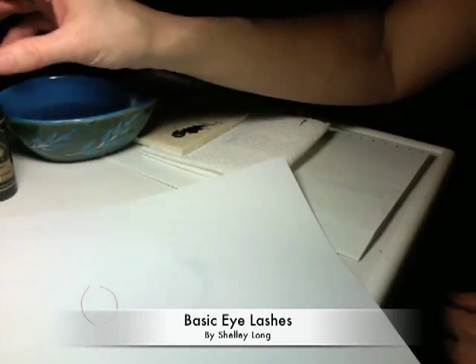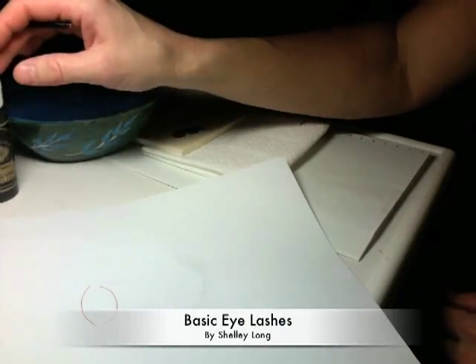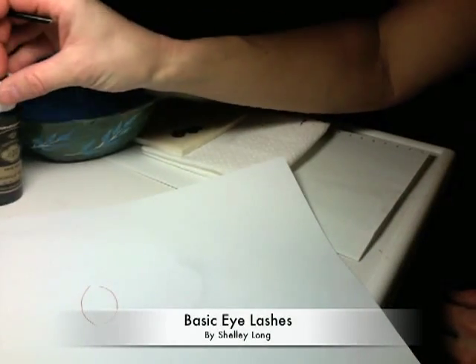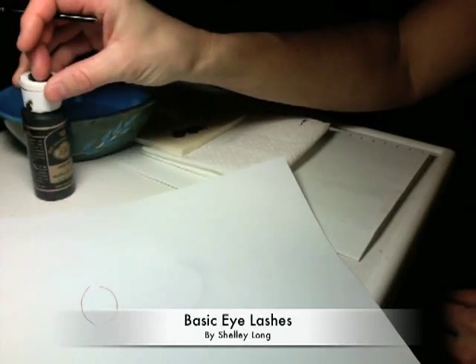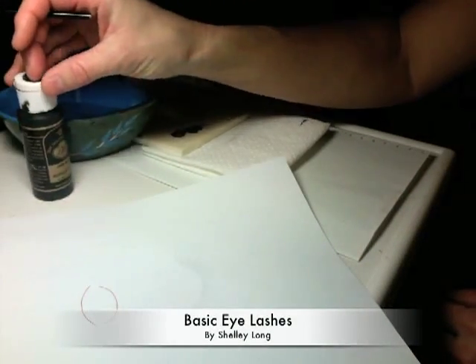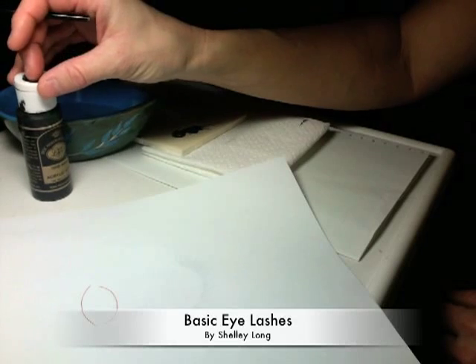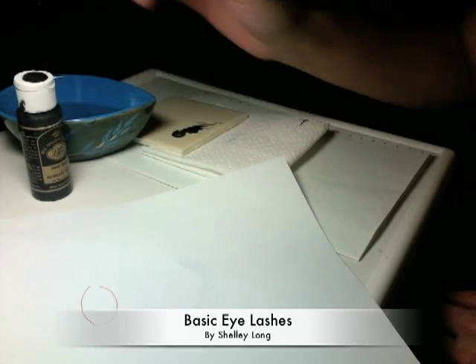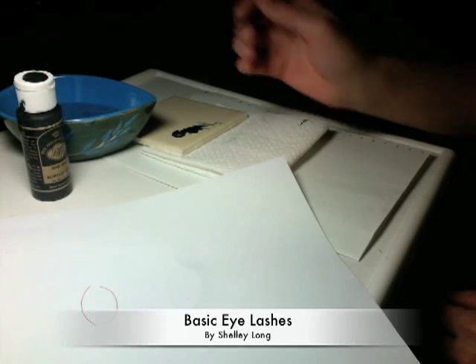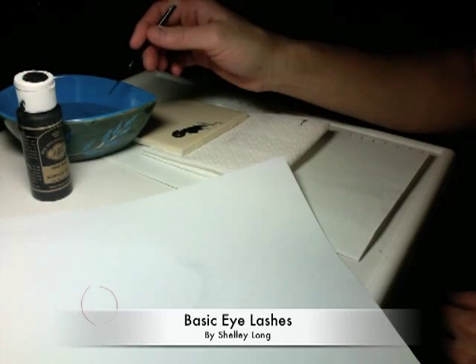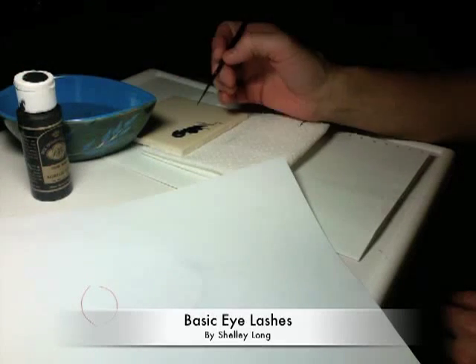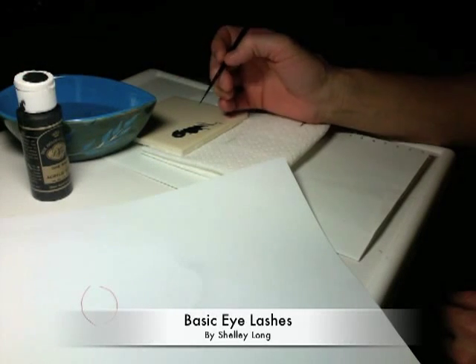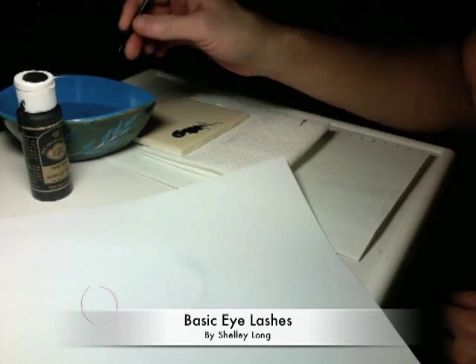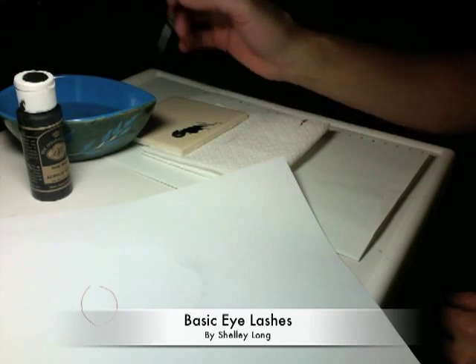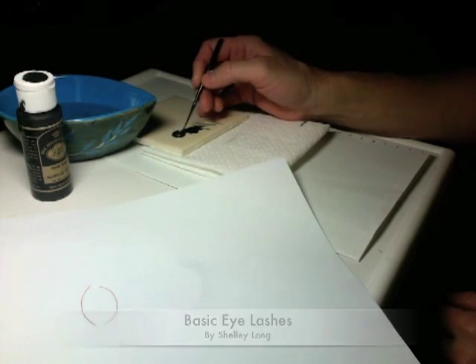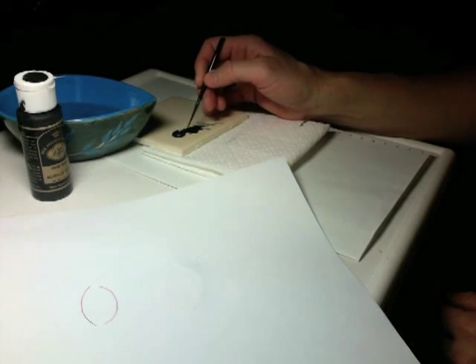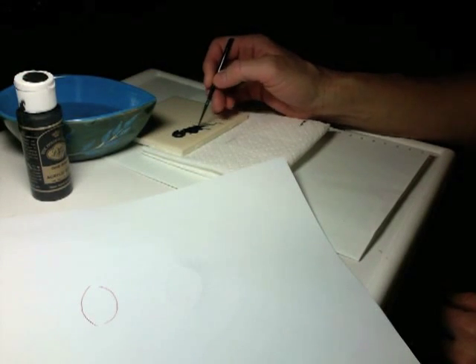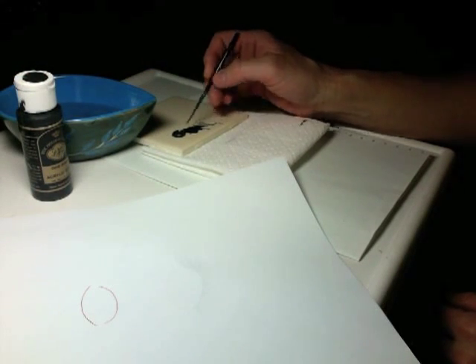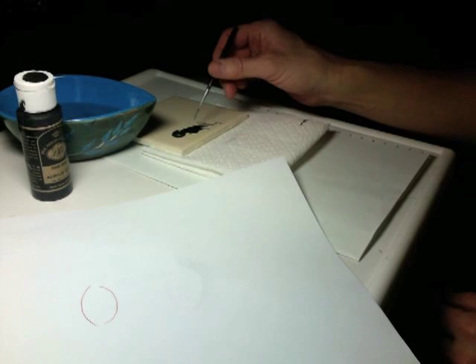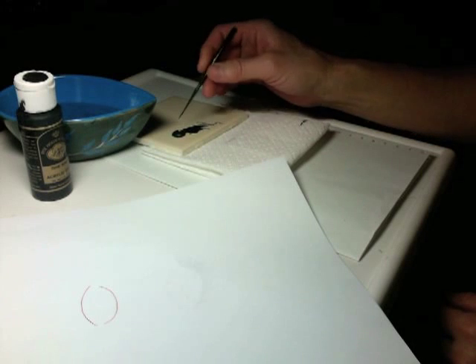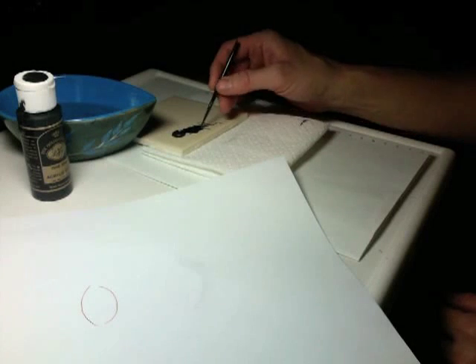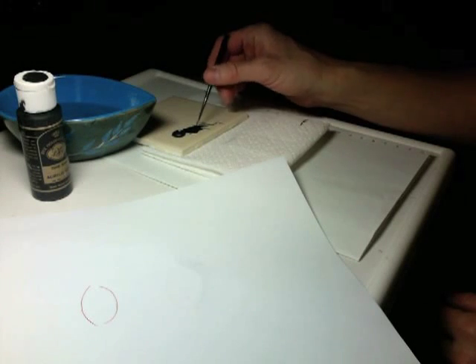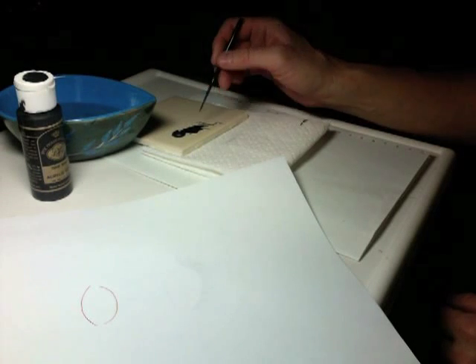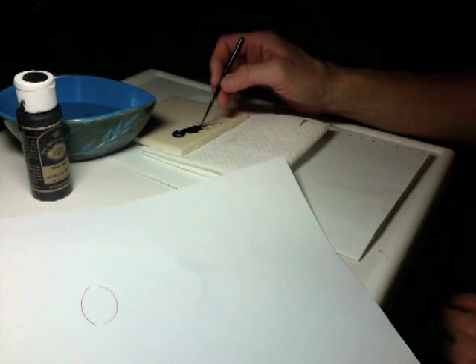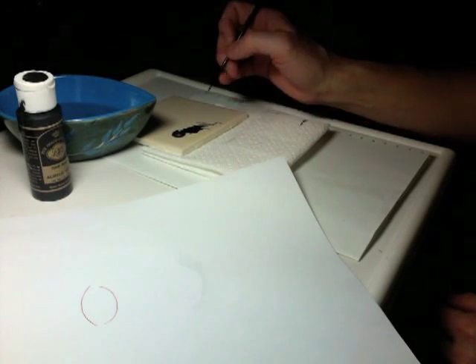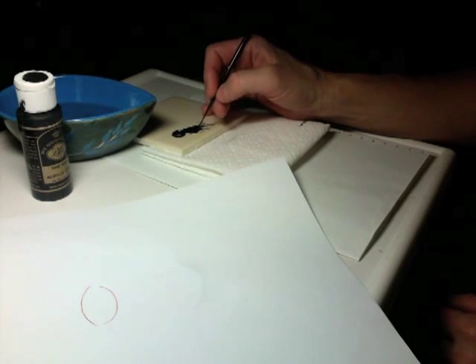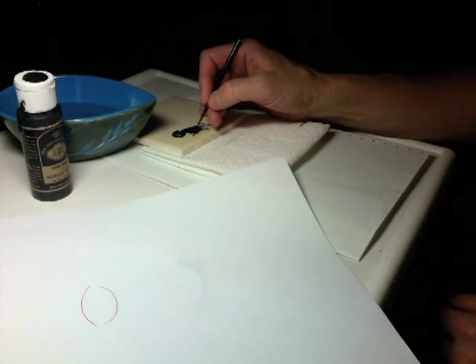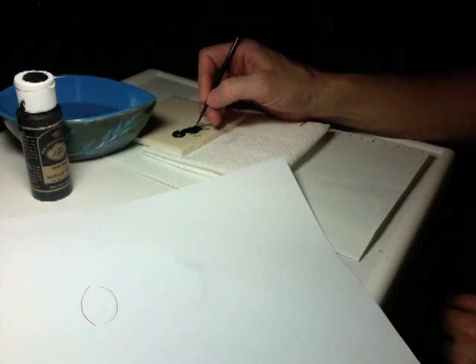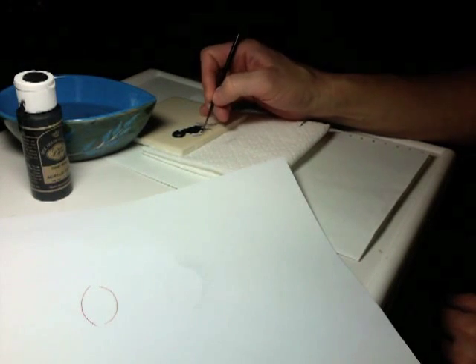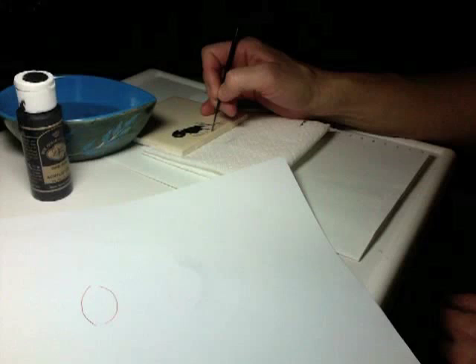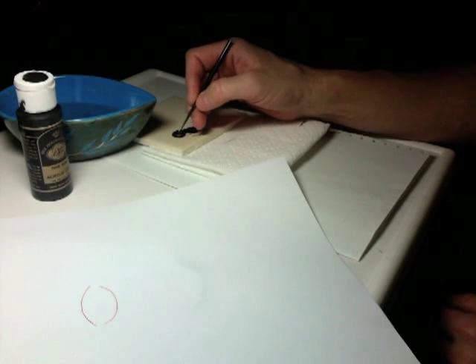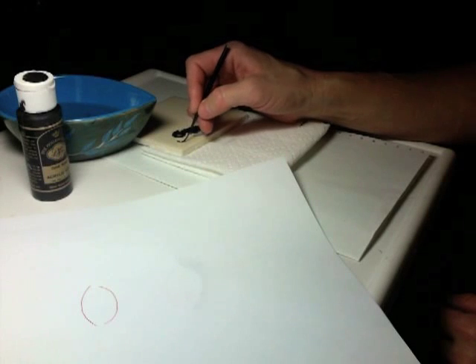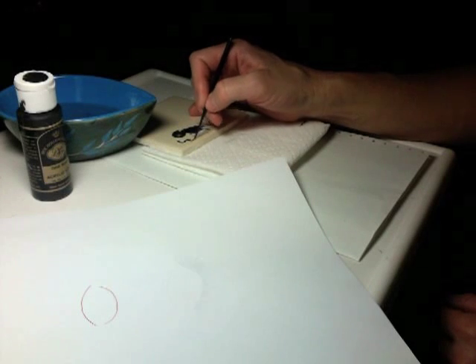What you need to begin is some regular black acrylic — I like Doc Holliday's acrylic — water, and a liner brush. Be sure that you thin your acrylic with water so that you can get your line to give you a nice, thin, controlled point.